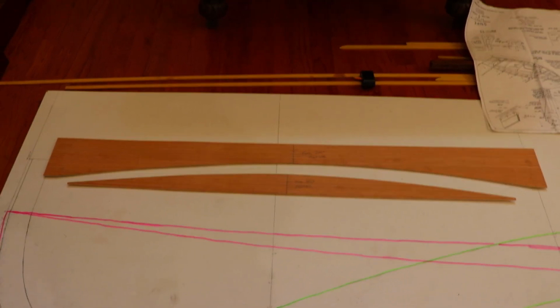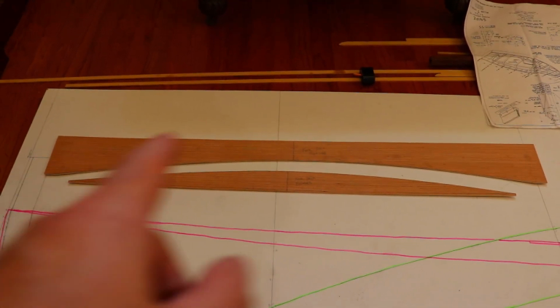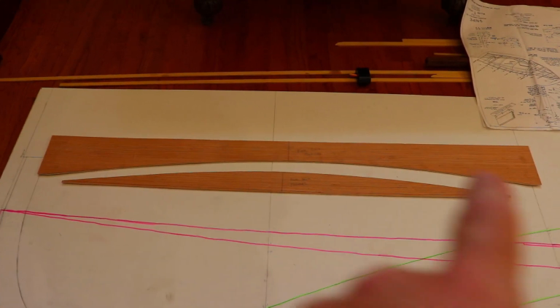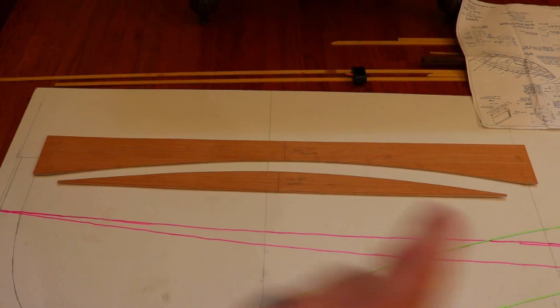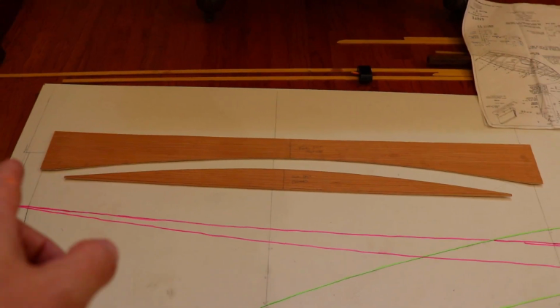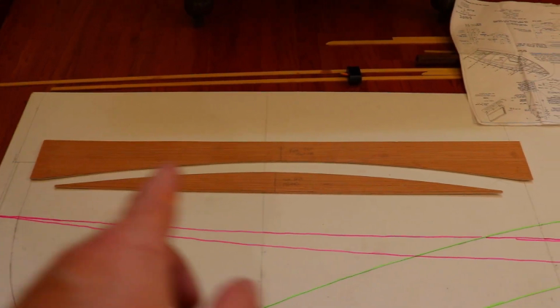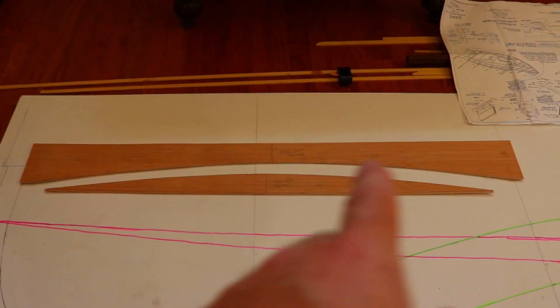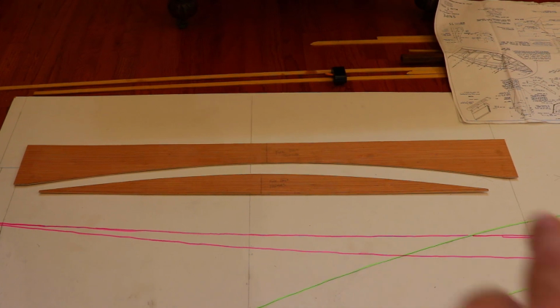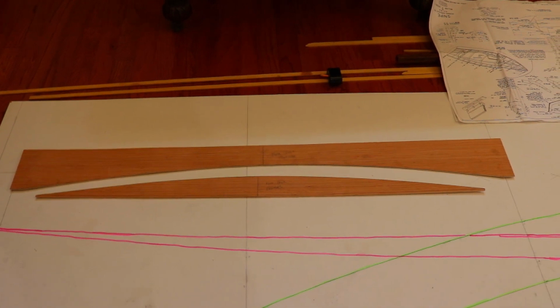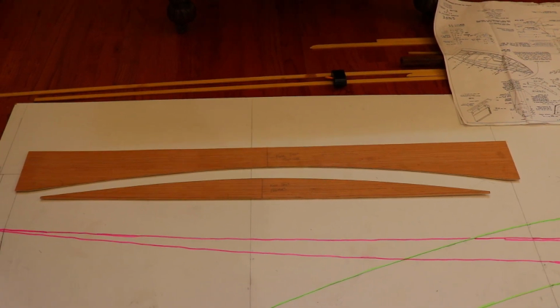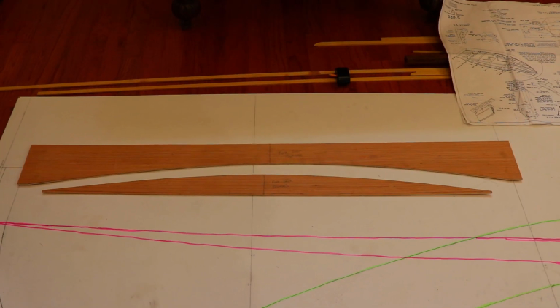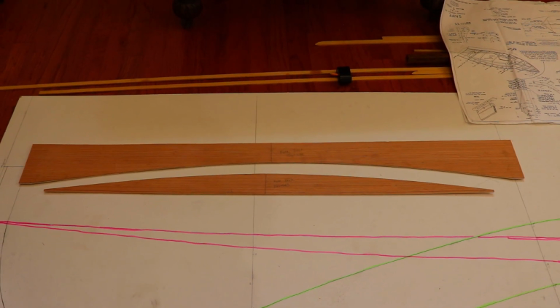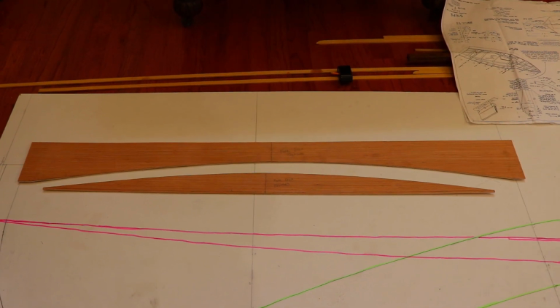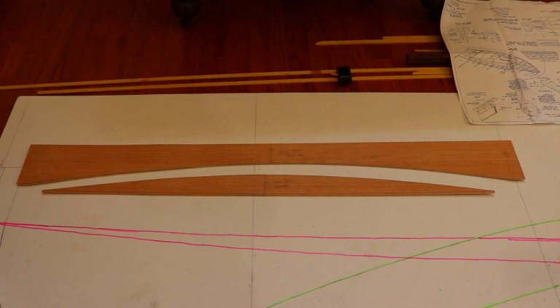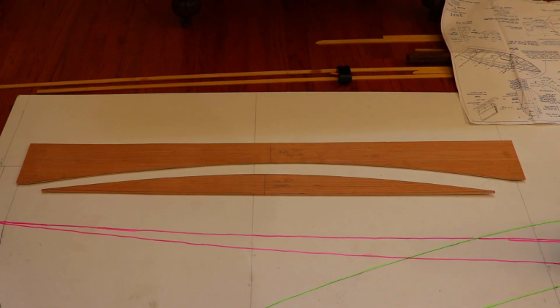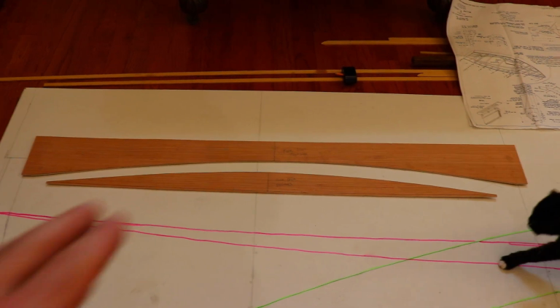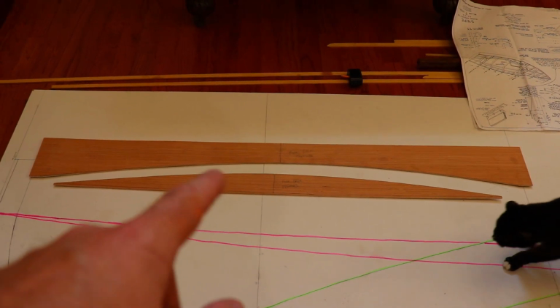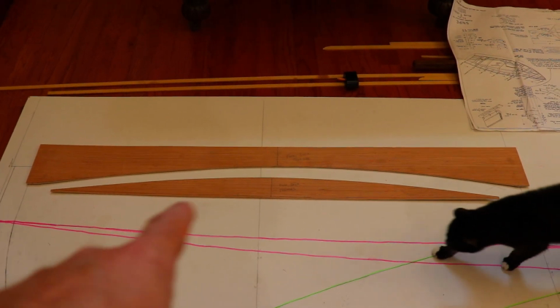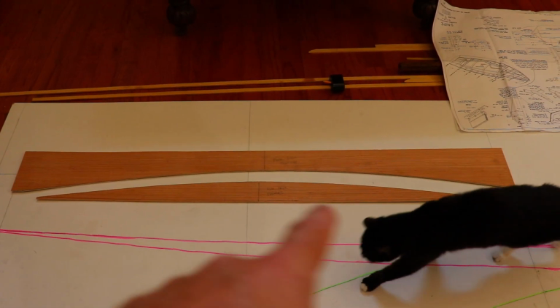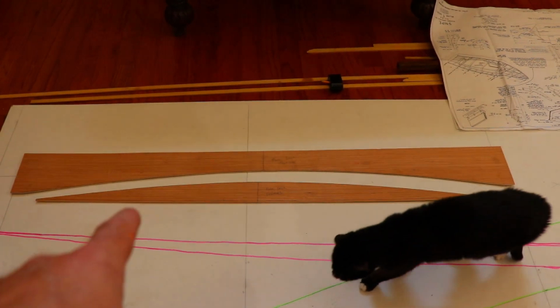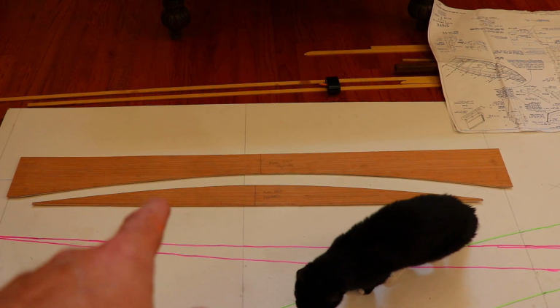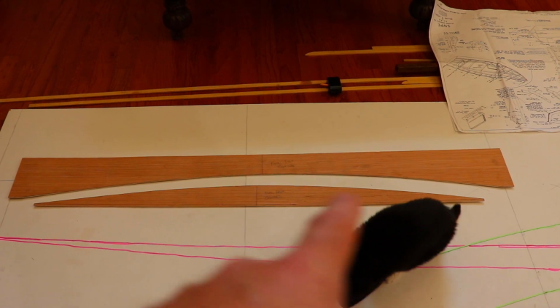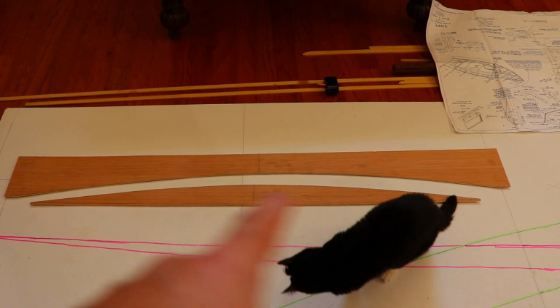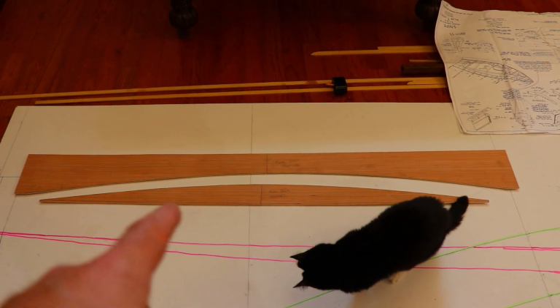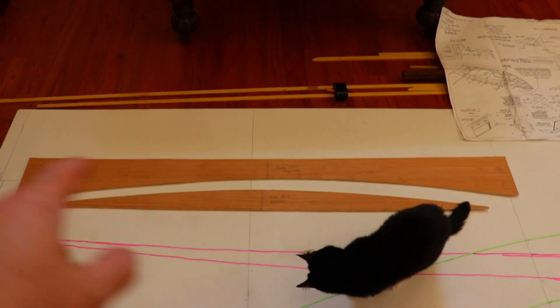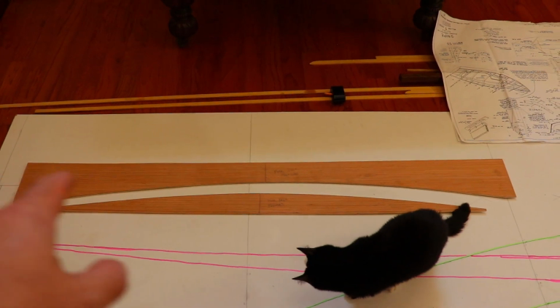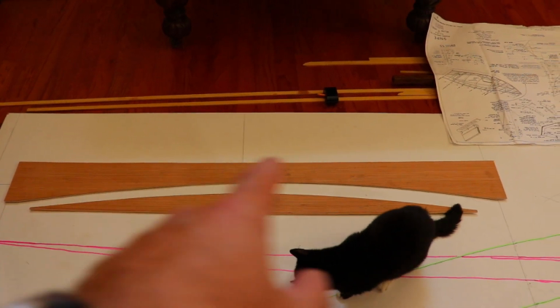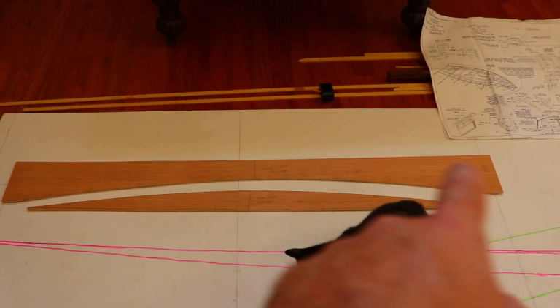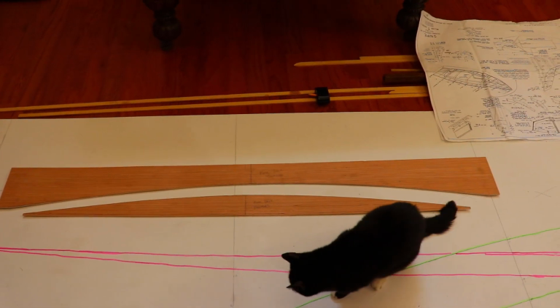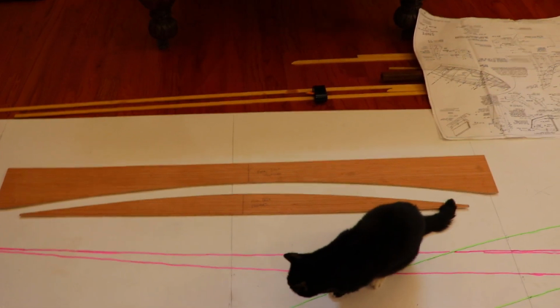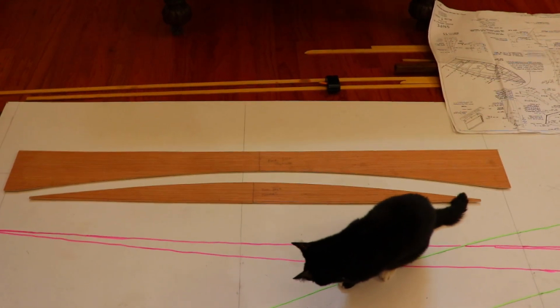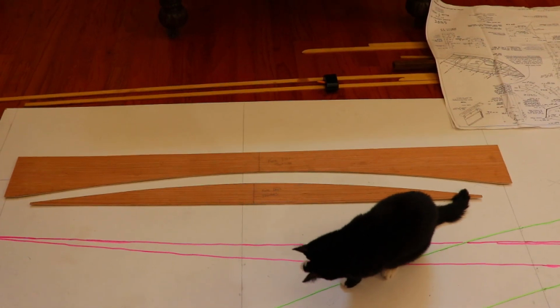I then cut the batten apart, sanded, and smoothed out the edges down to the line. You can then use the inside pattern to draw the tops of your frames and the outside pattern to check the top of the deck.